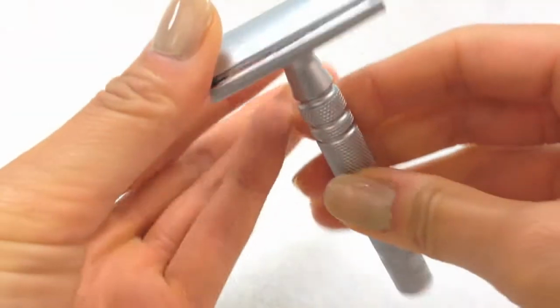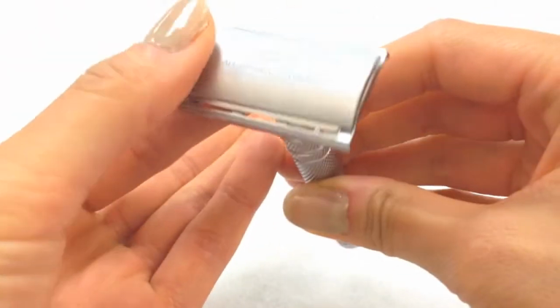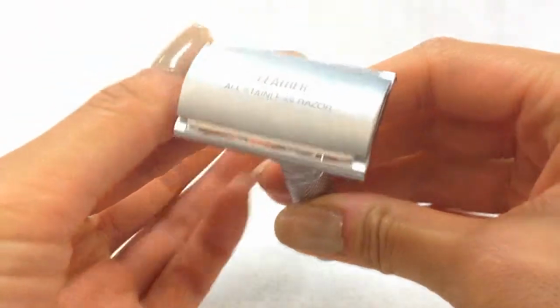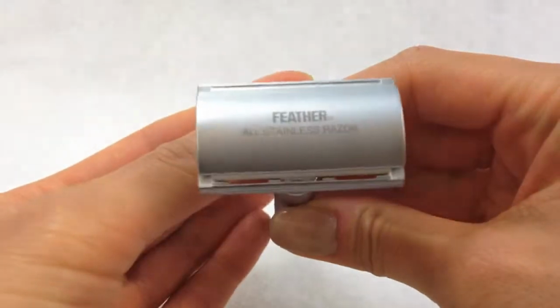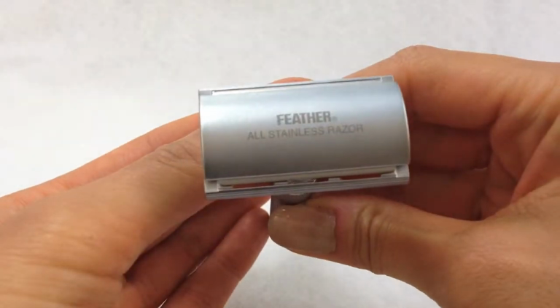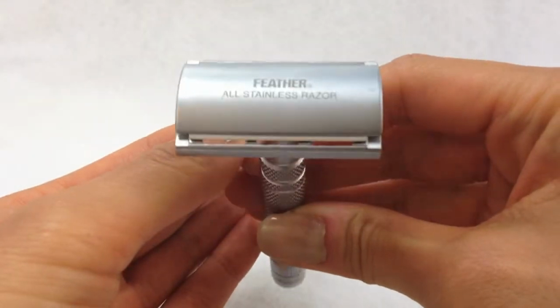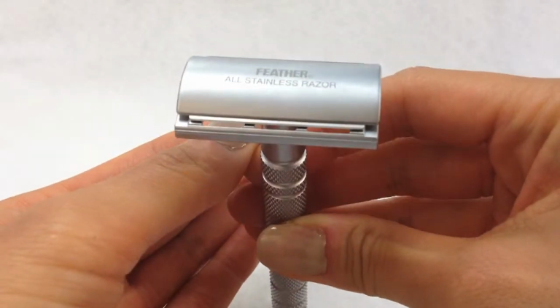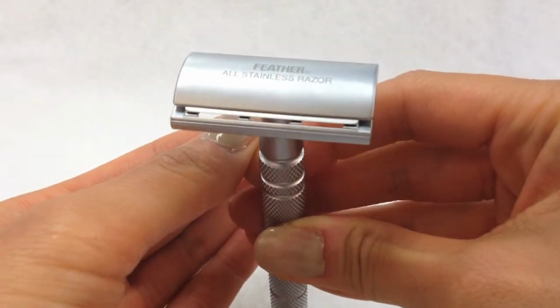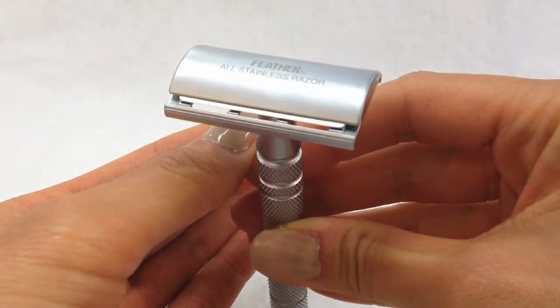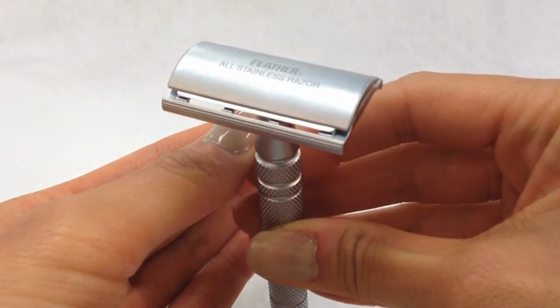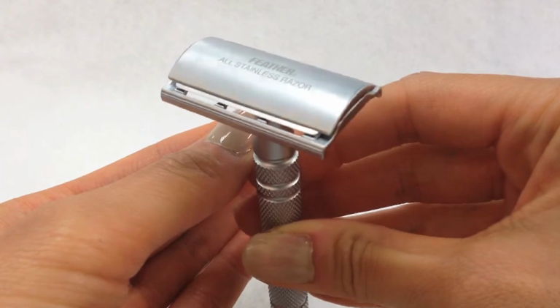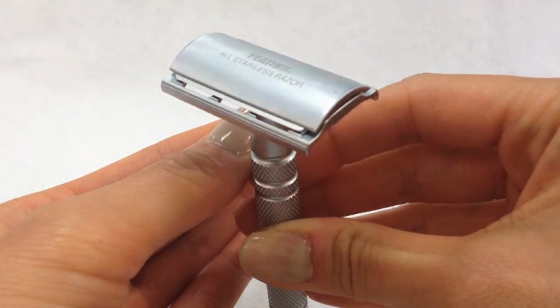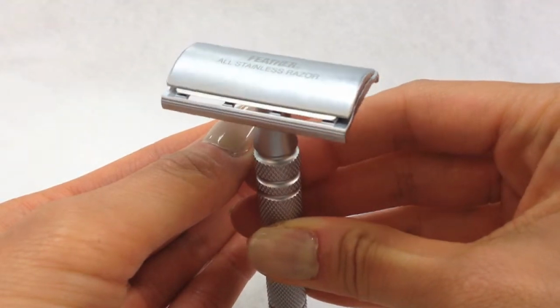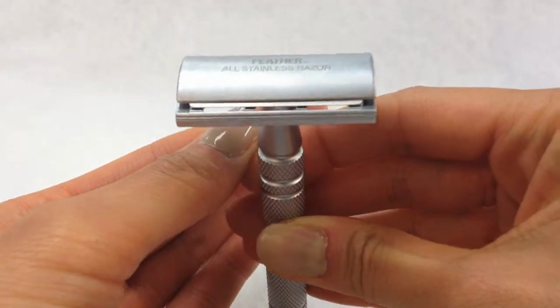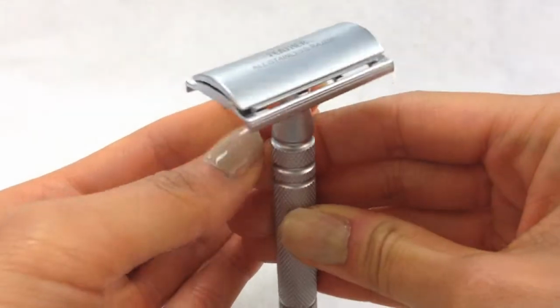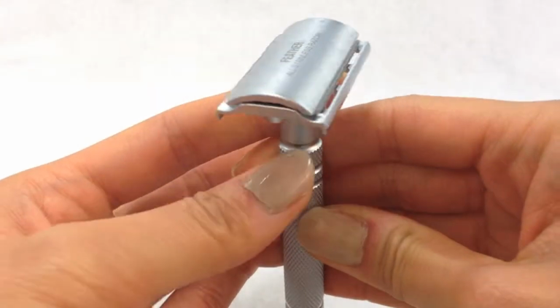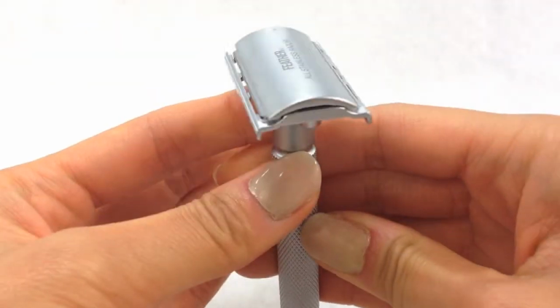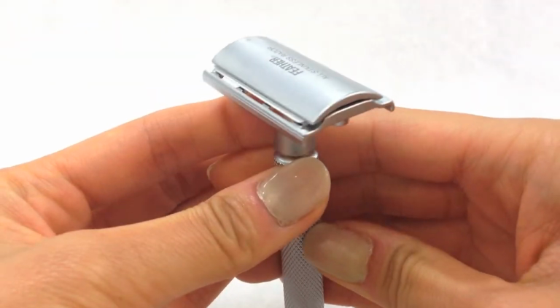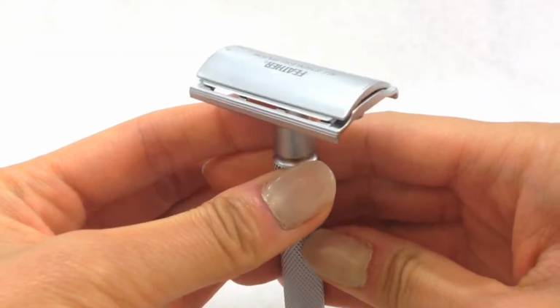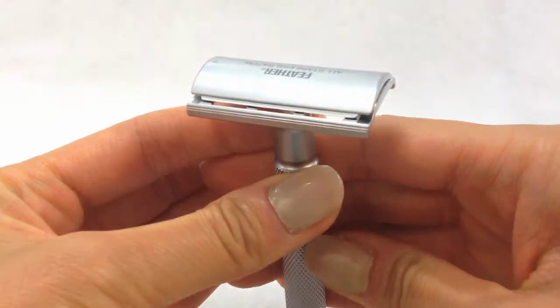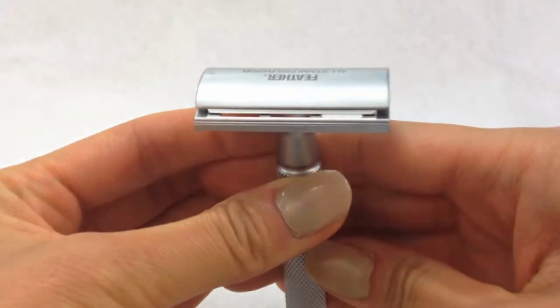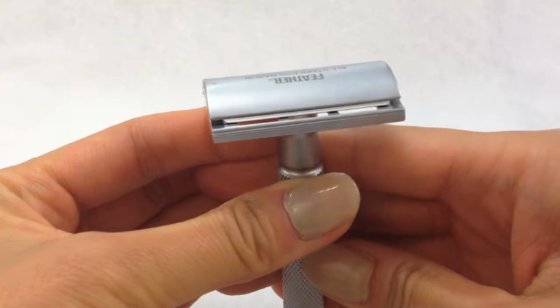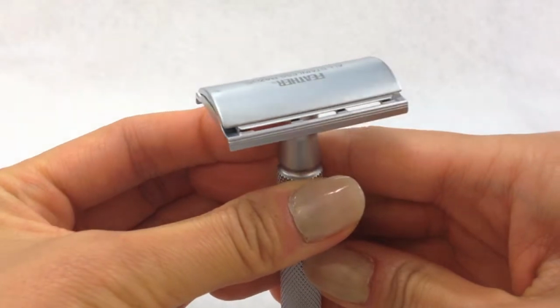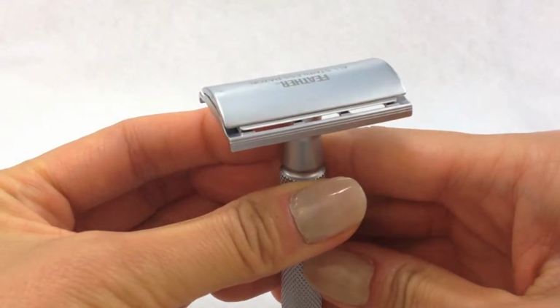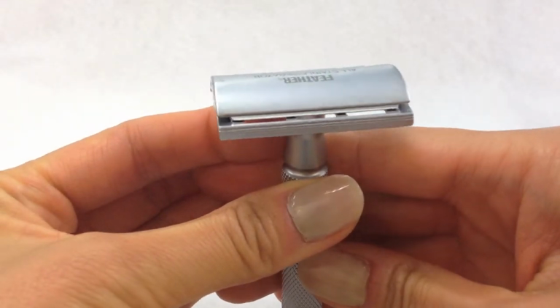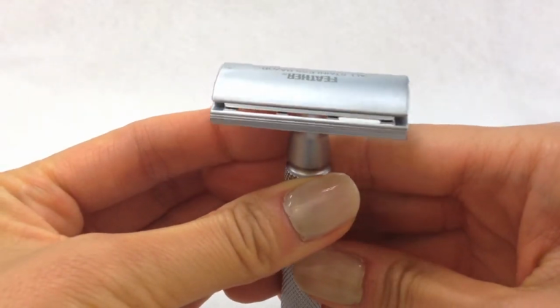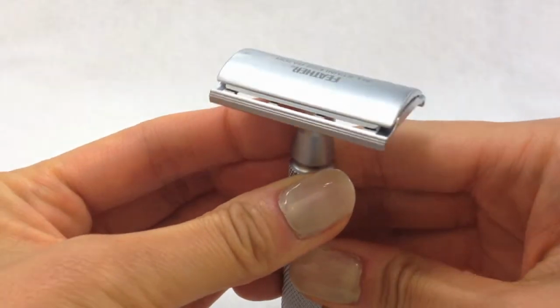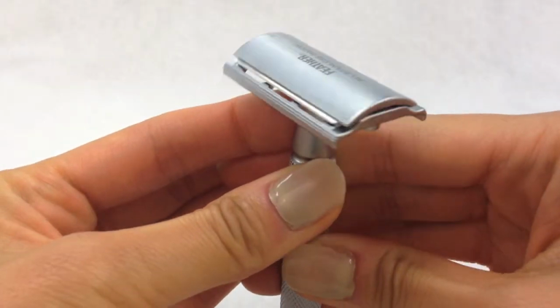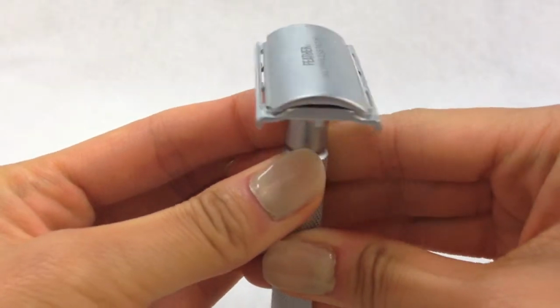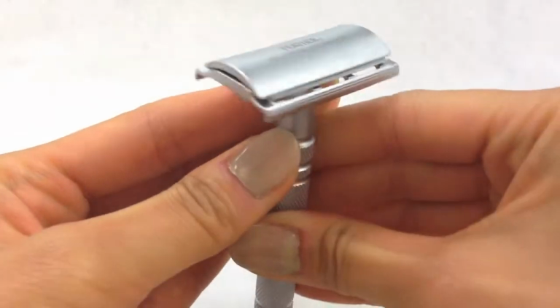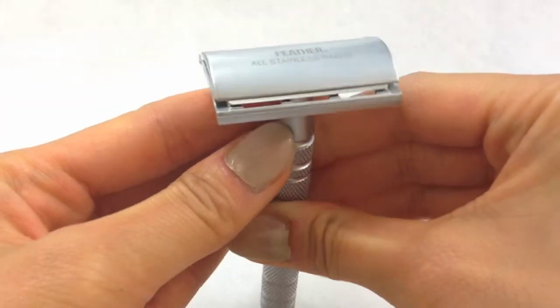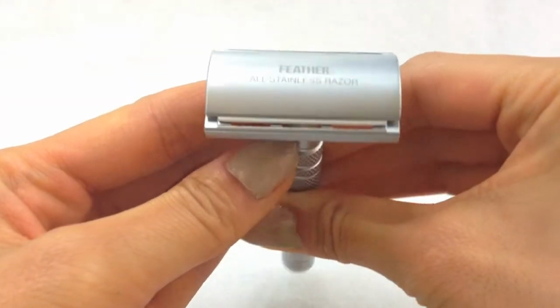The exquisite quality and craftsmanship can be felt when using this razor as it gives the ultimate shave. The etched handle allows for comfortable gripping while shaving. This razor is made for the man who appreciates indulging in a superior shaving experience.